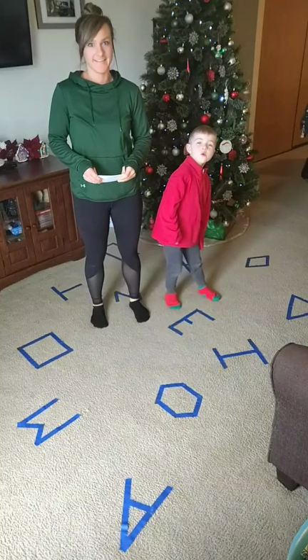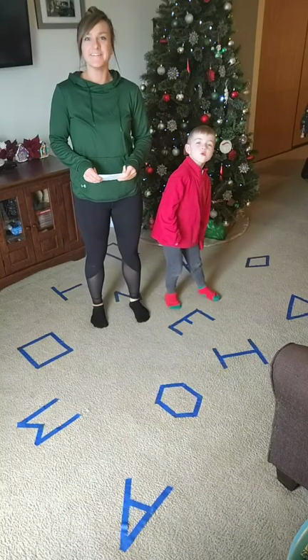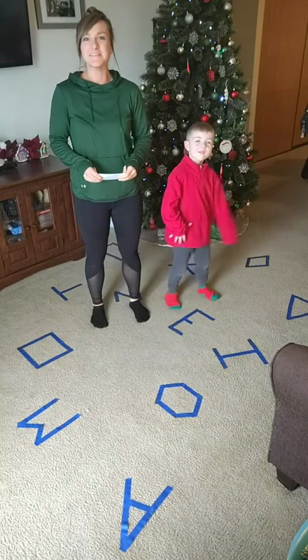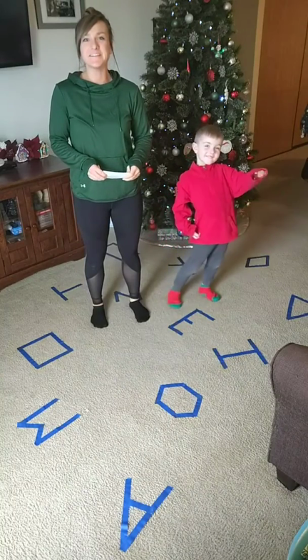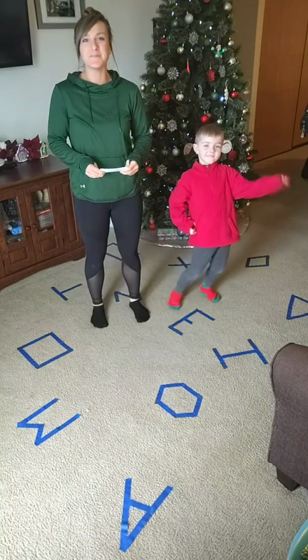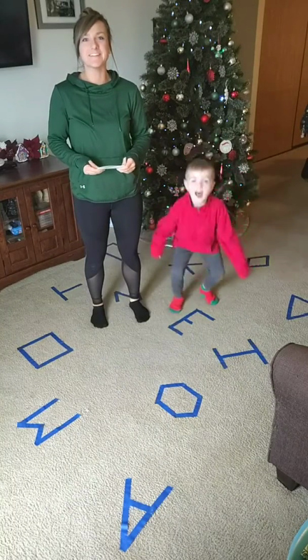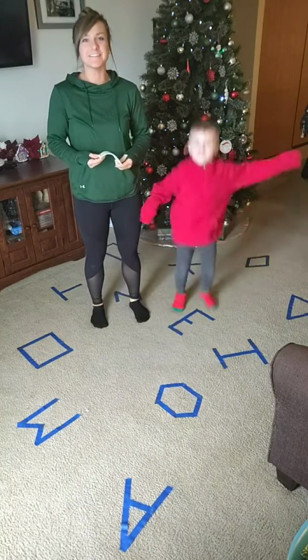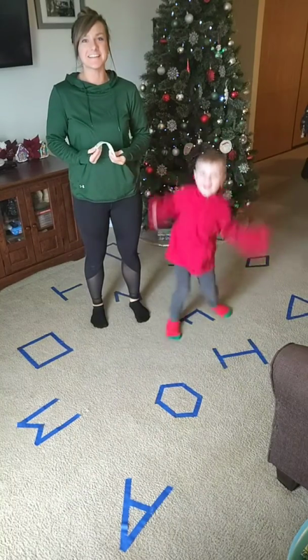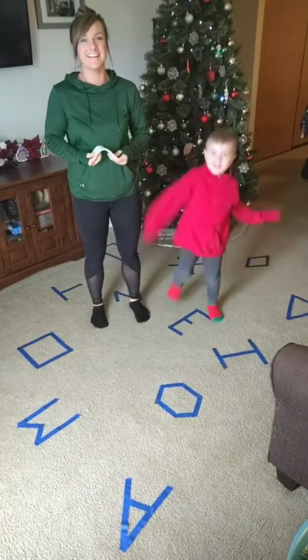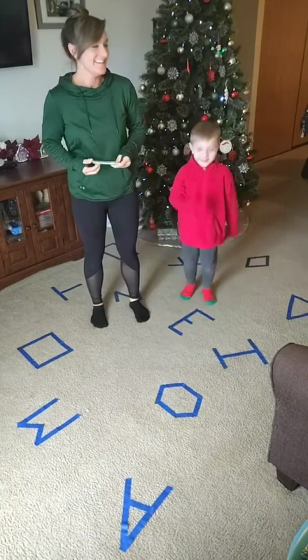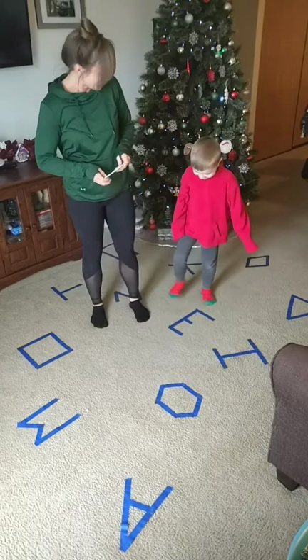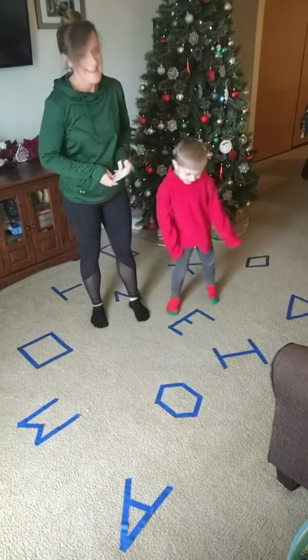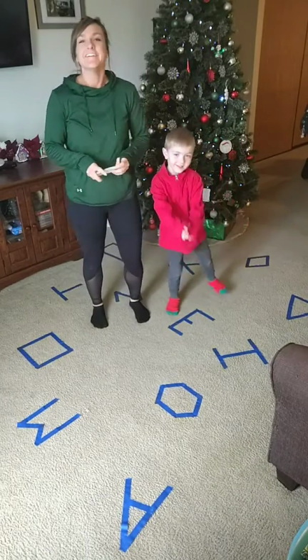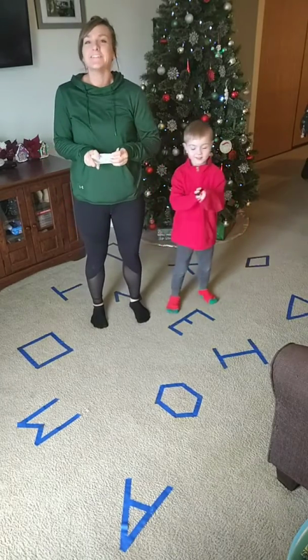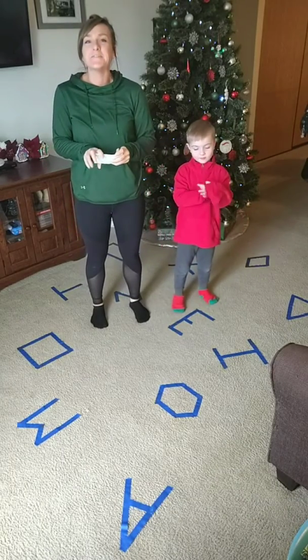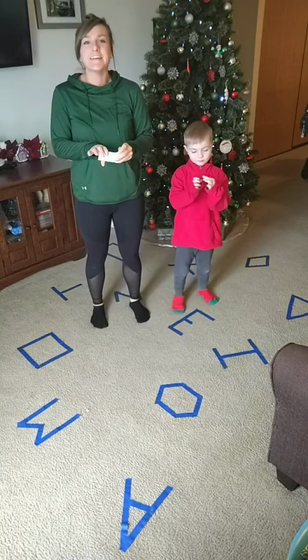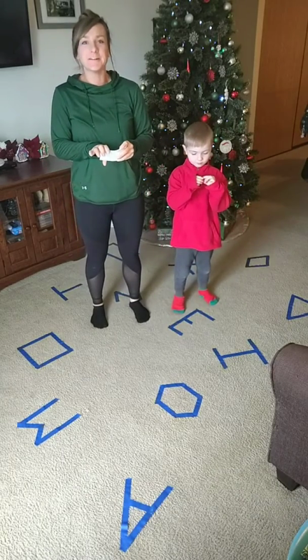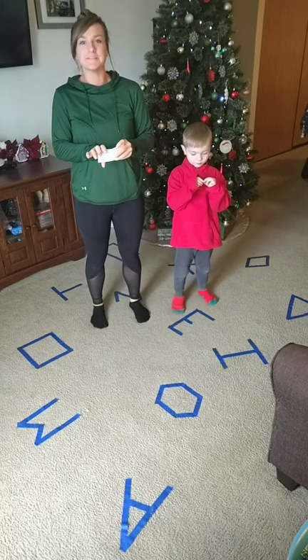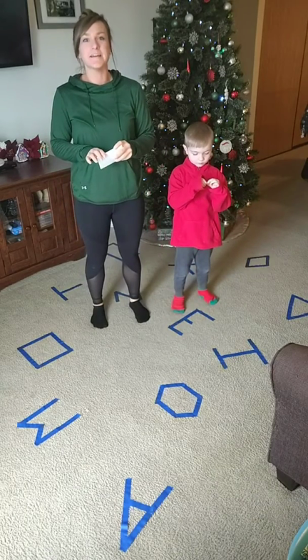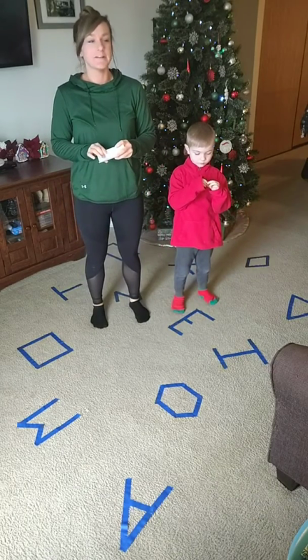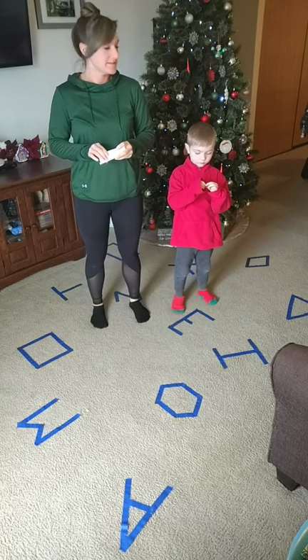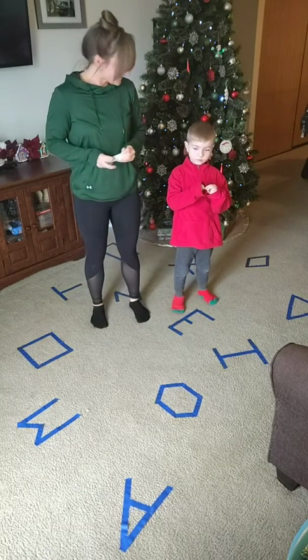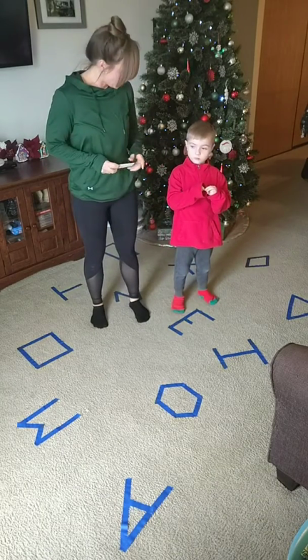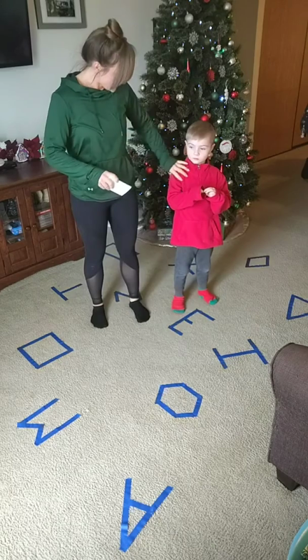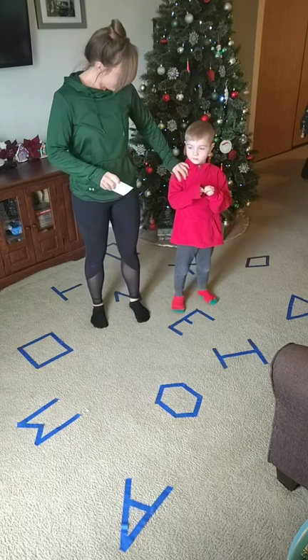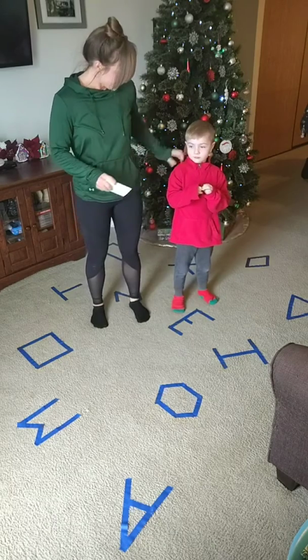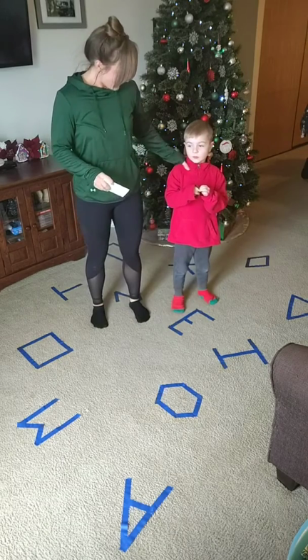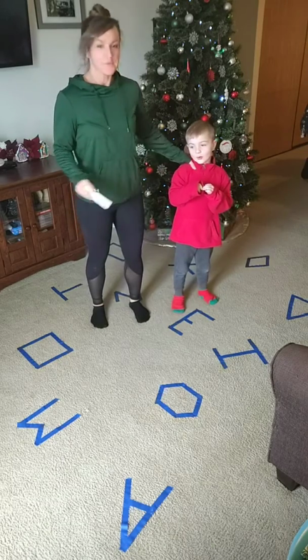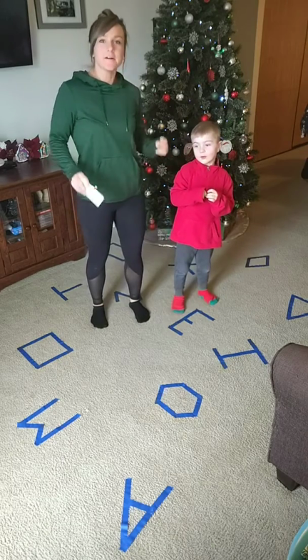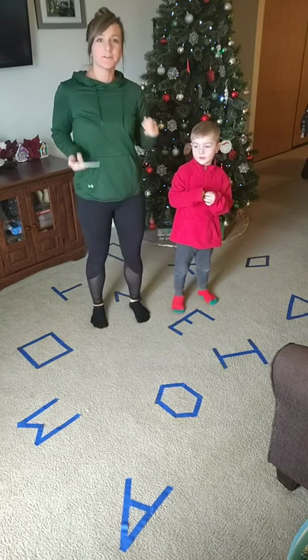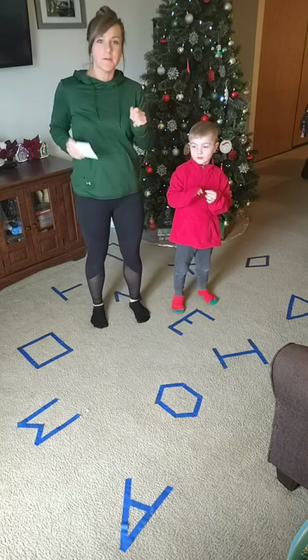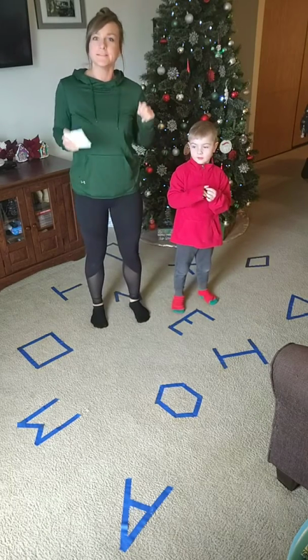Hello, sweet mamas, sweet boys and girls. Today, we have a super fun indoor game to play when you need to get out some crazies and move around and you're cooped up inside.